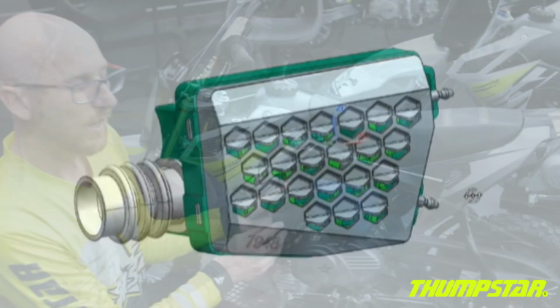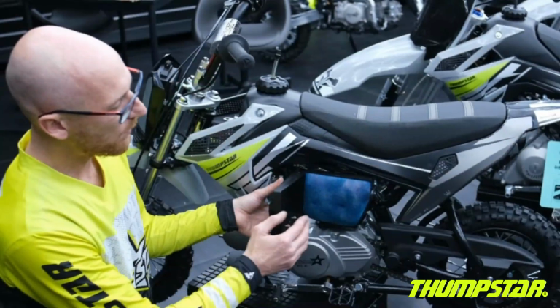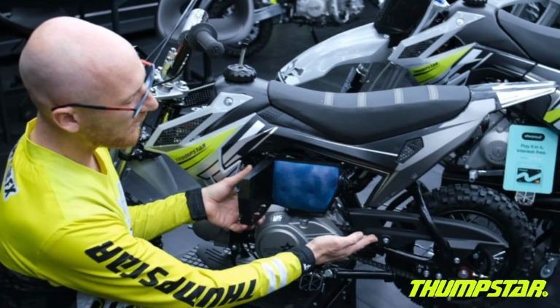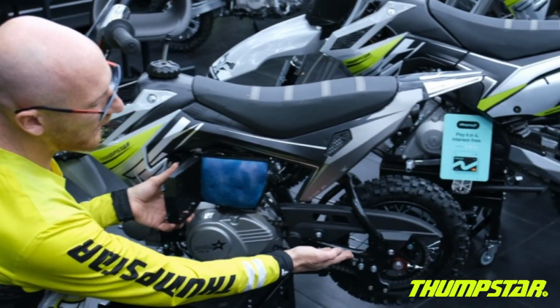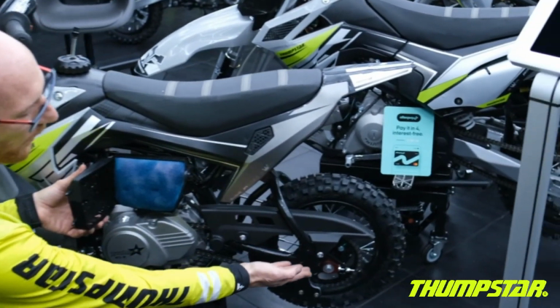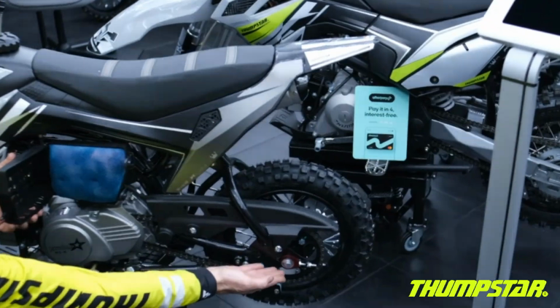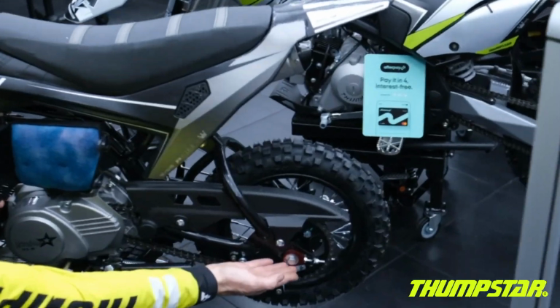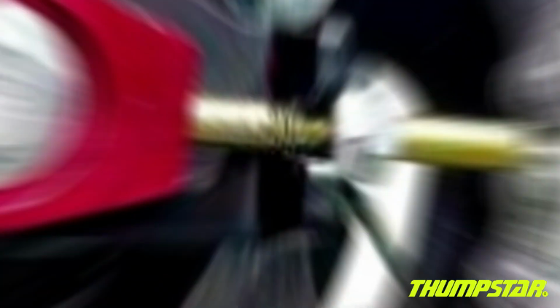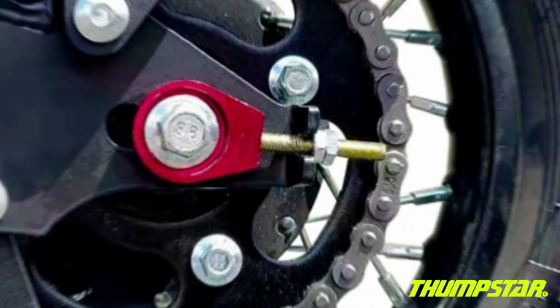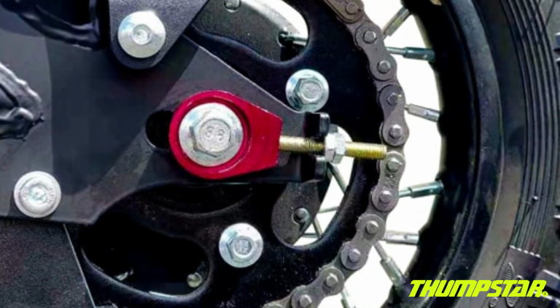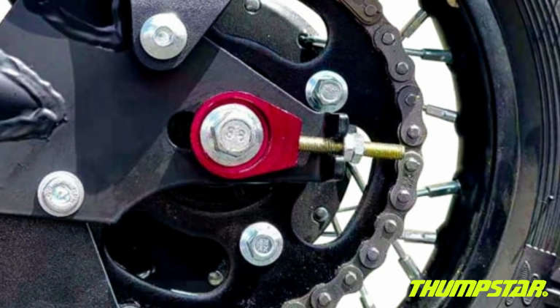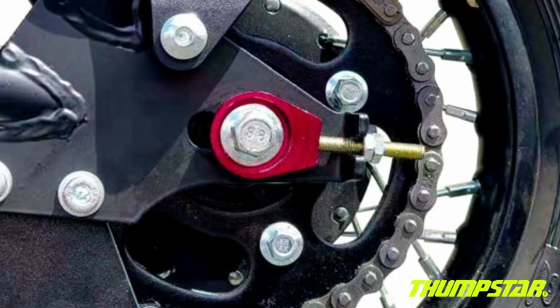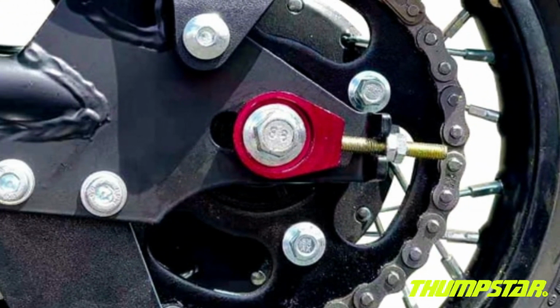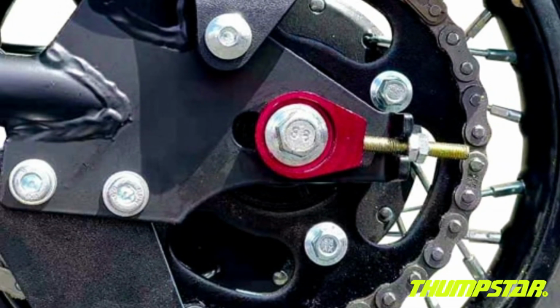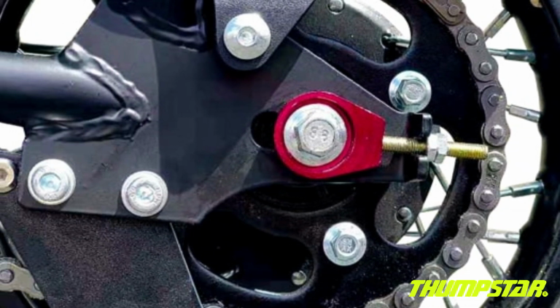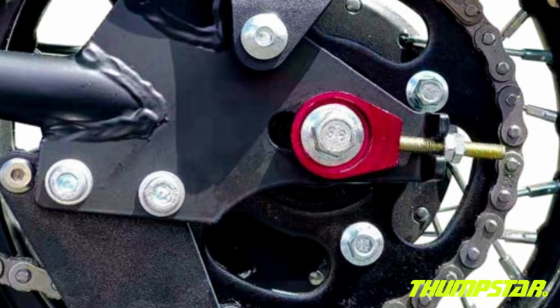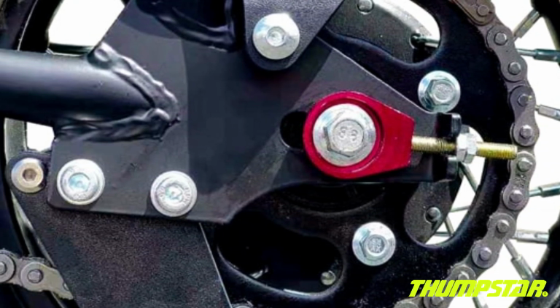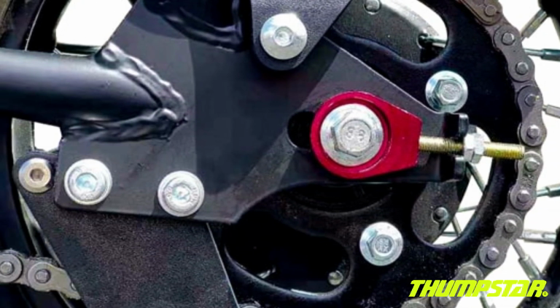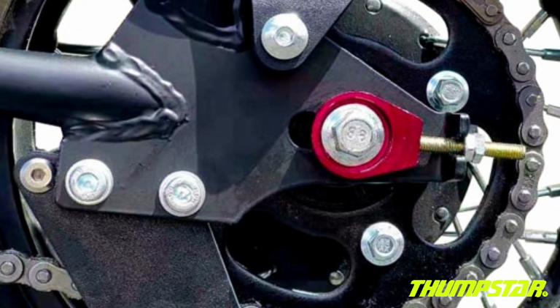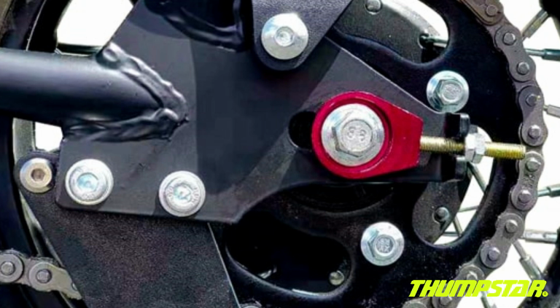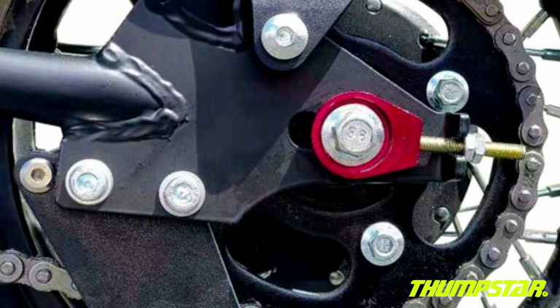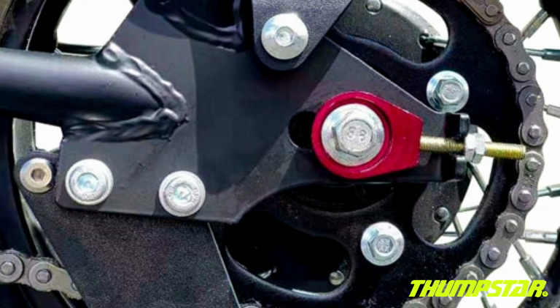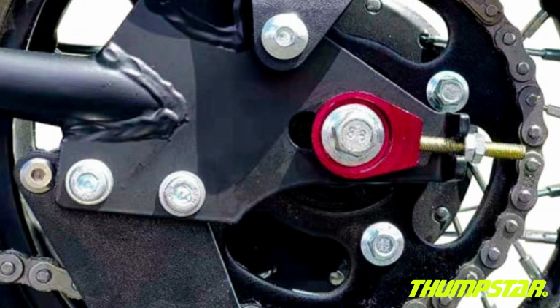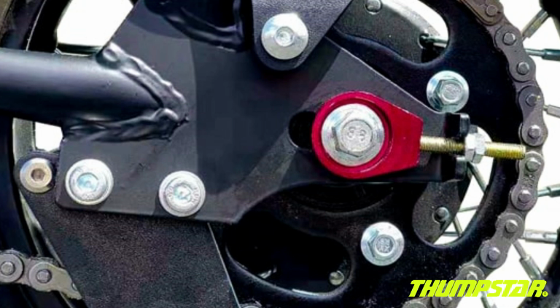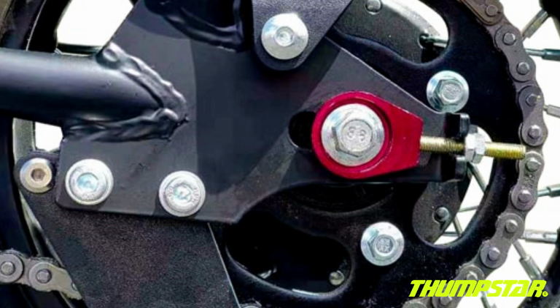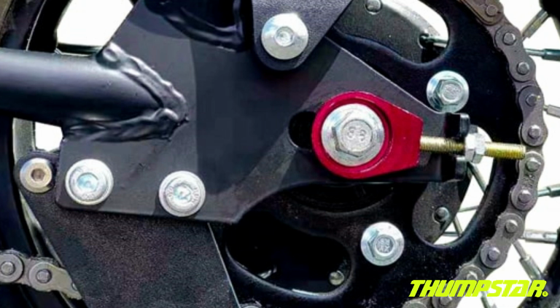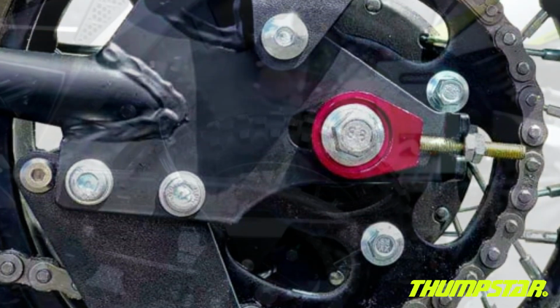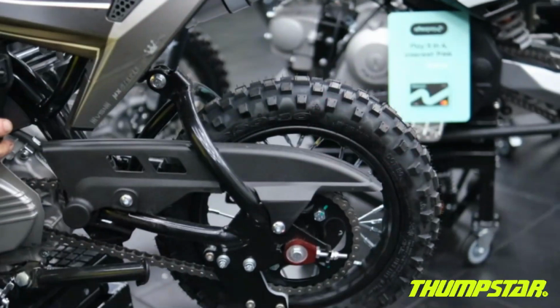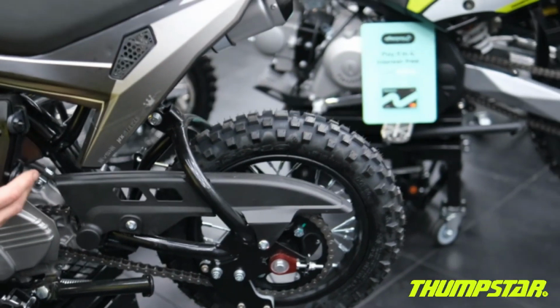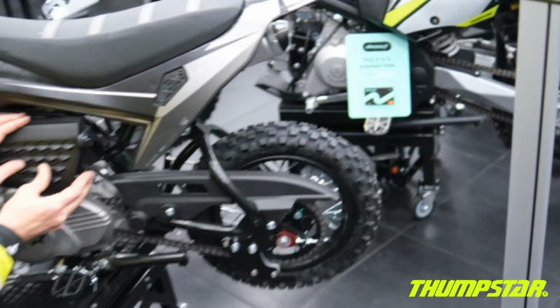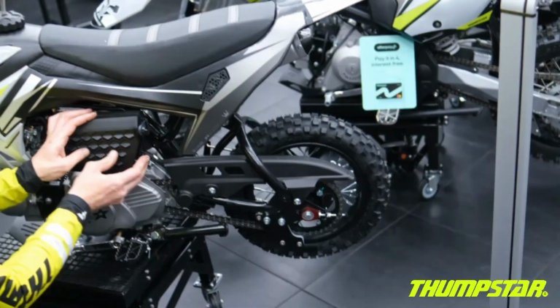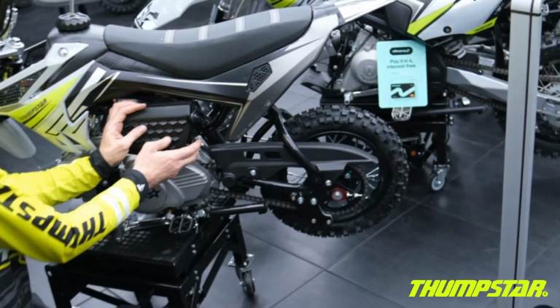As we move down to the rear, this bike is also fitted with CNC chain adjusters. These are a higher quality than regular metal and are going to last you longer and give you a more accurate chain adjustment.